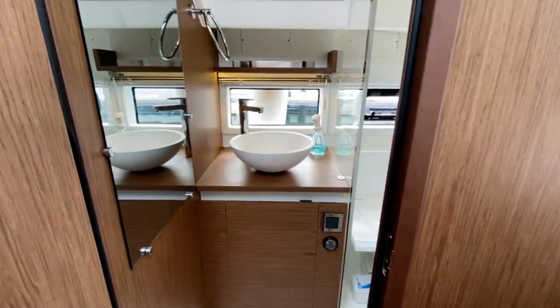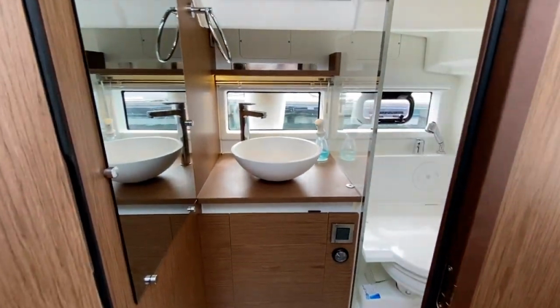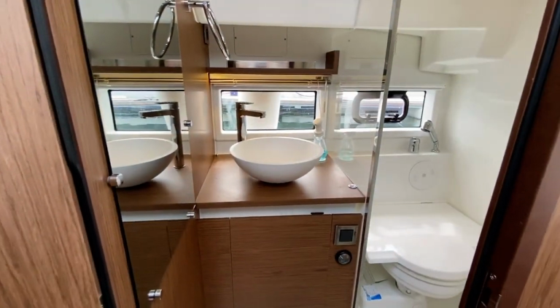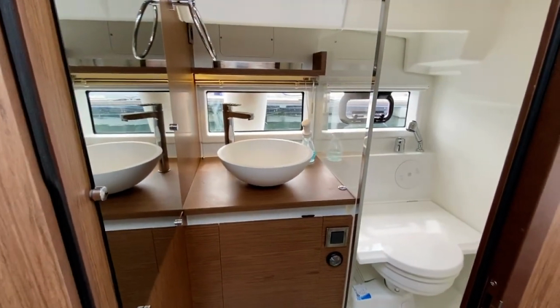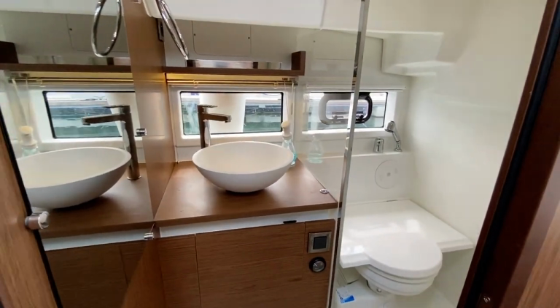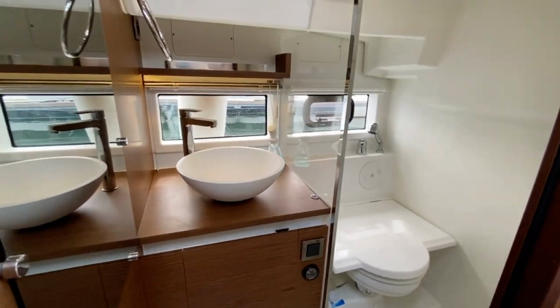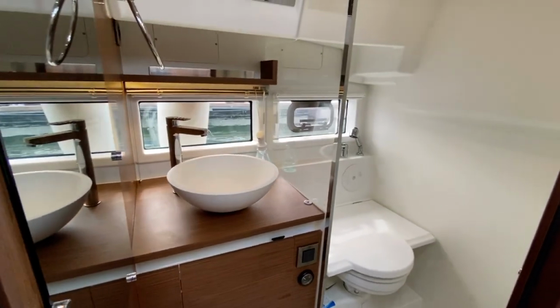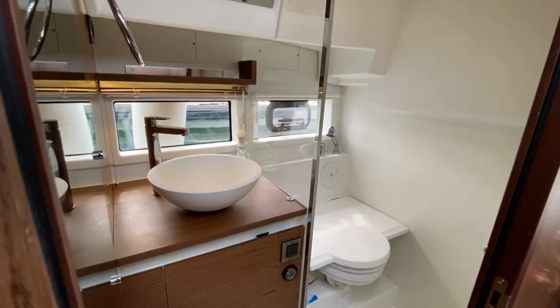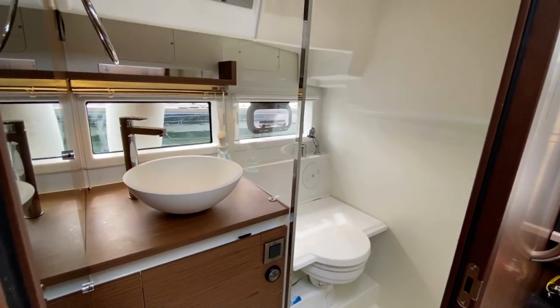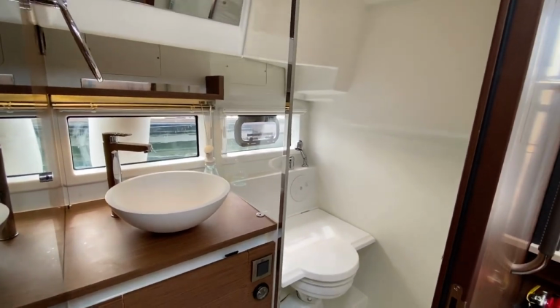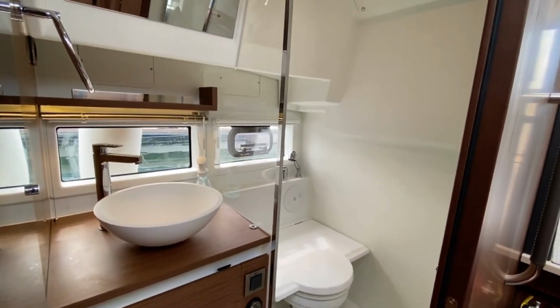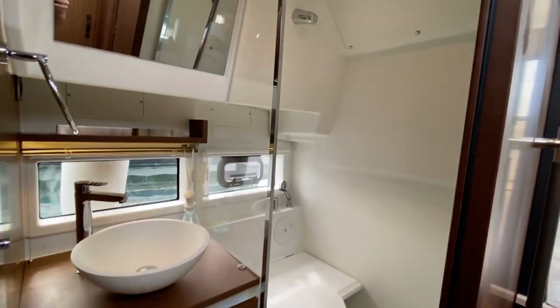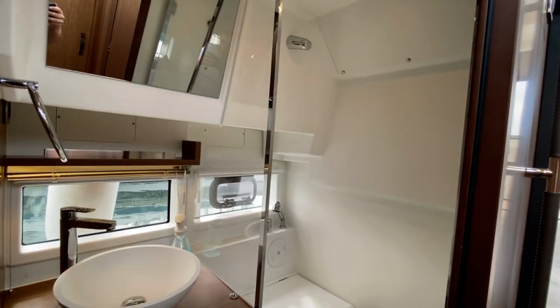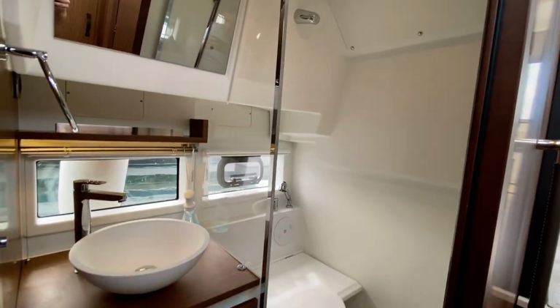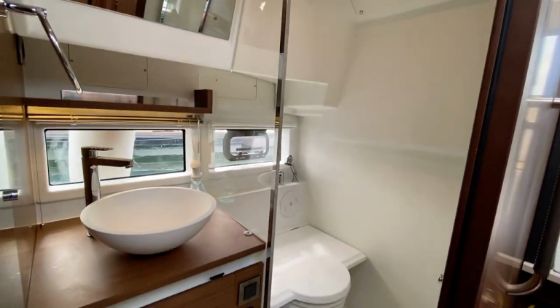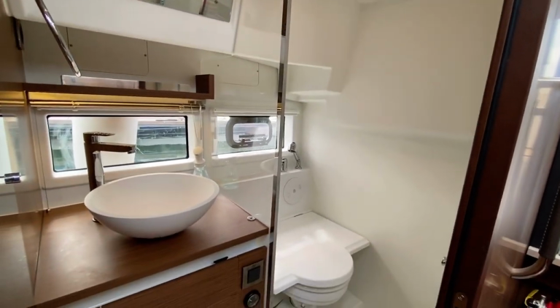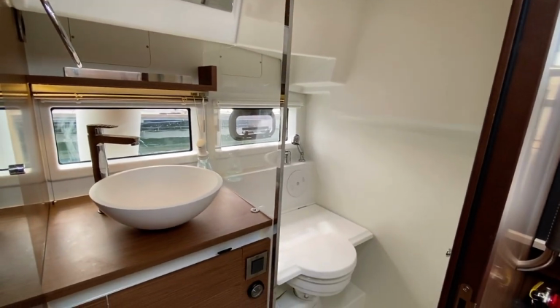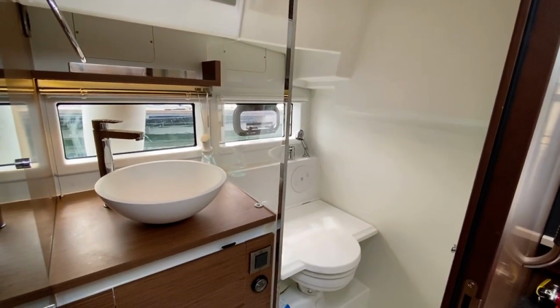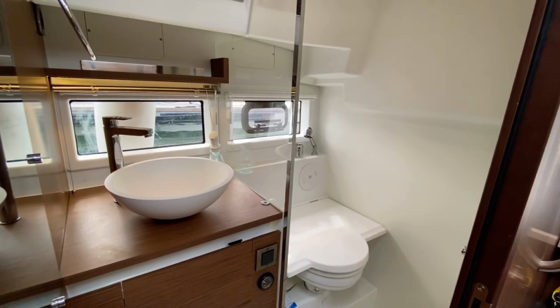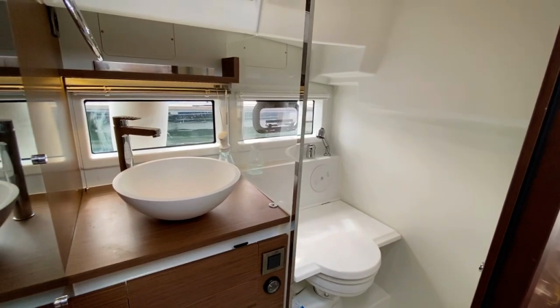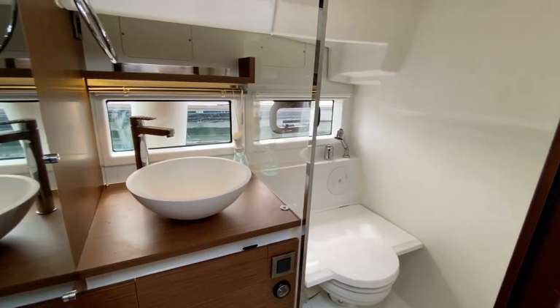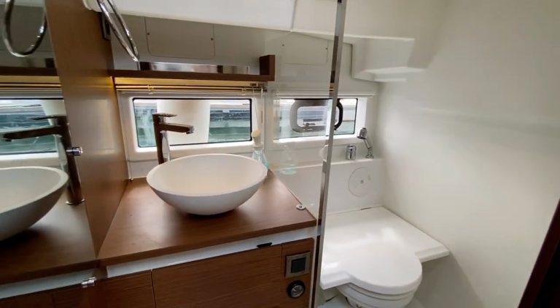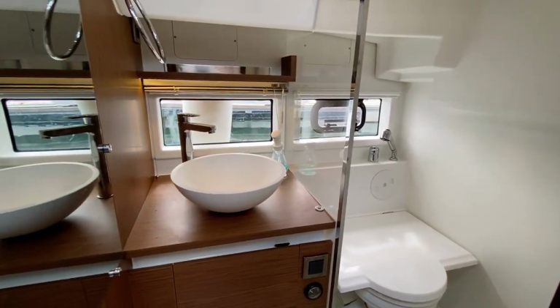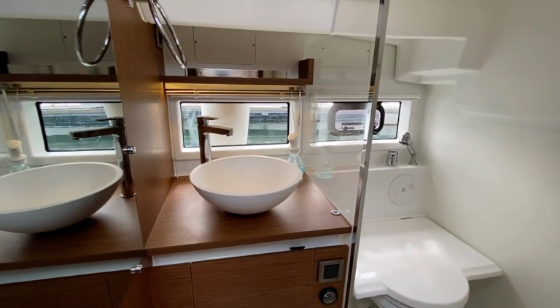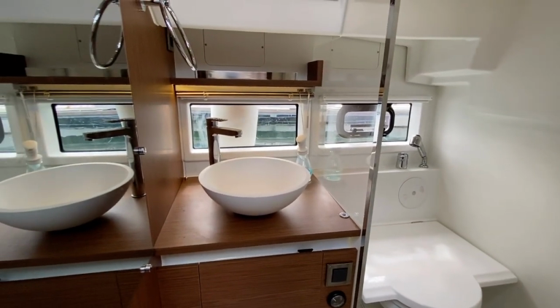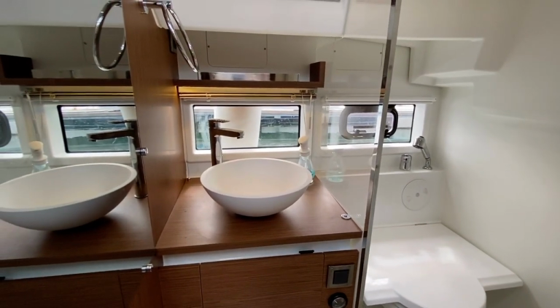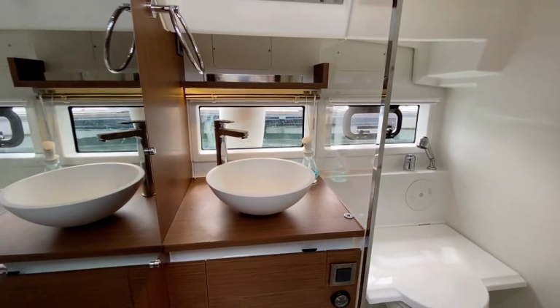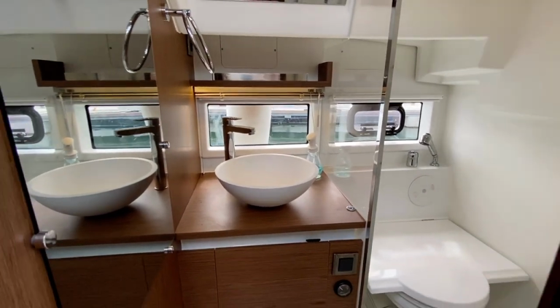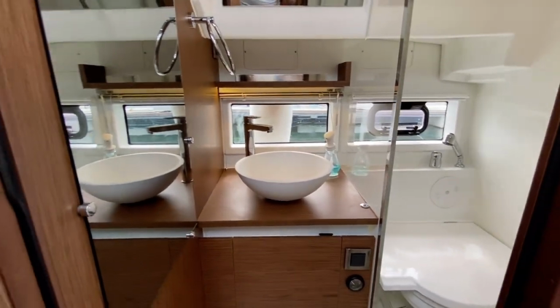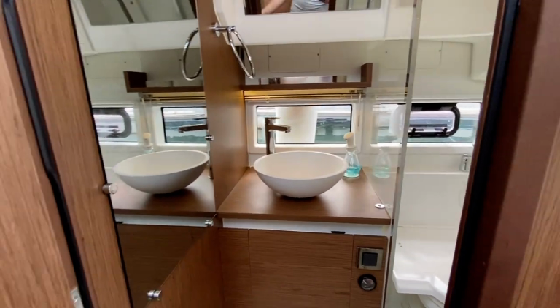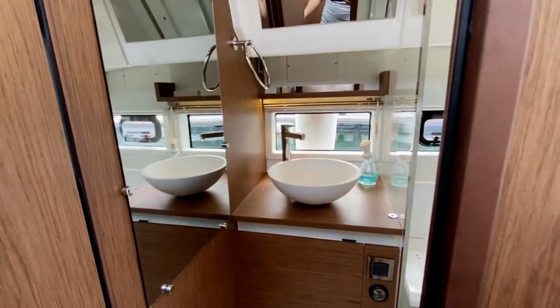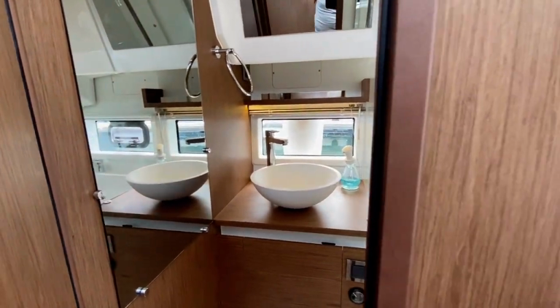On the starboard side of the boat you've got these lovely day heads. It's got a shower compartment over the toilet, a lovely hand basin and a large mirror.